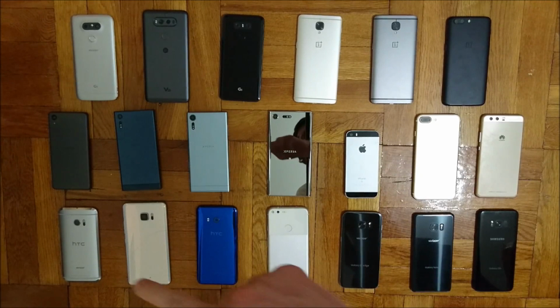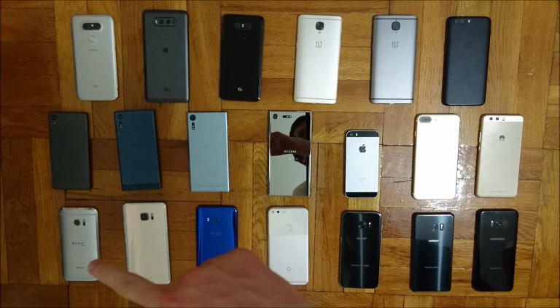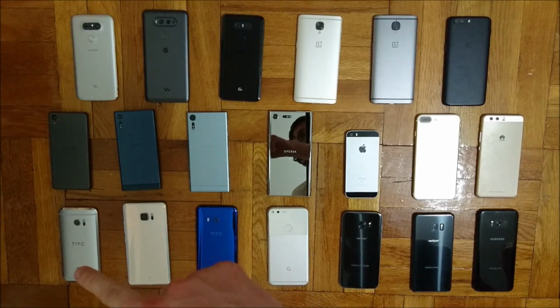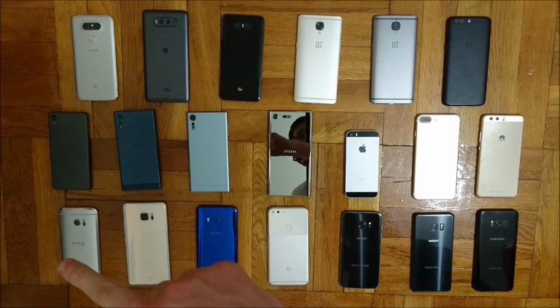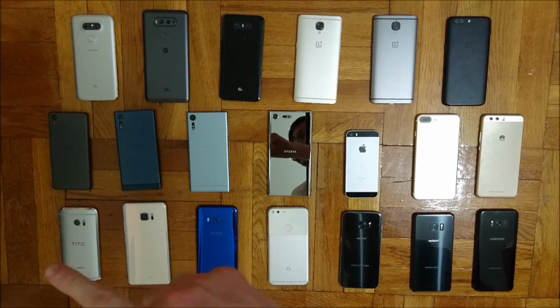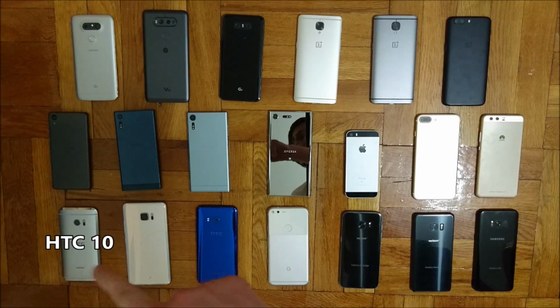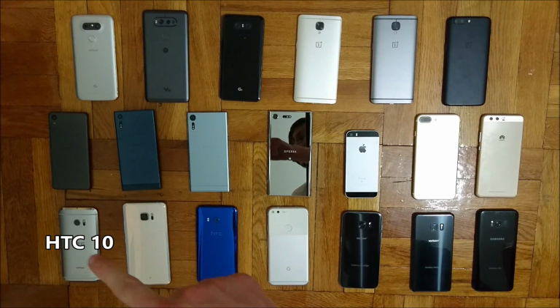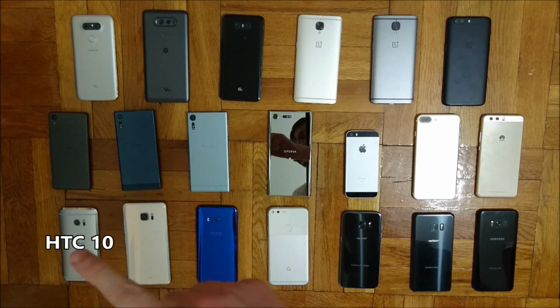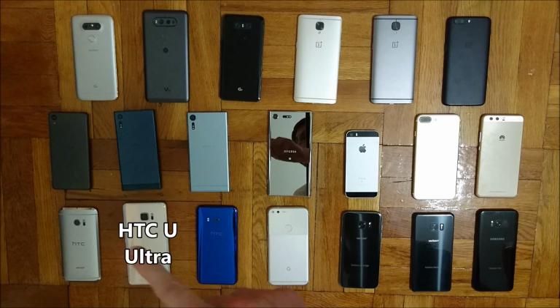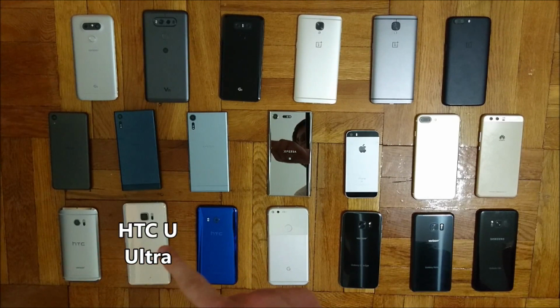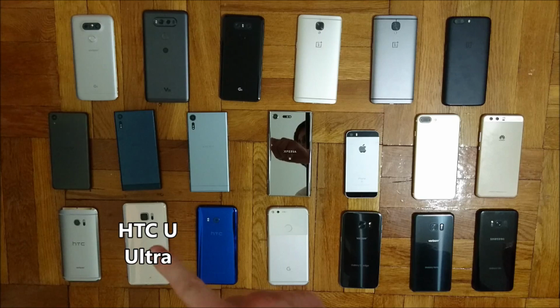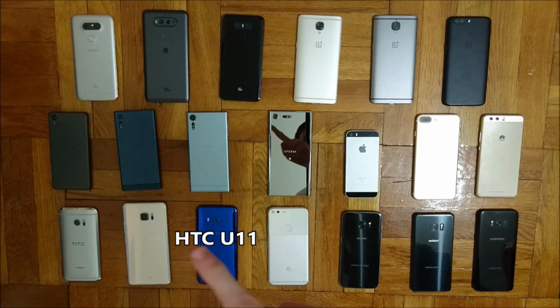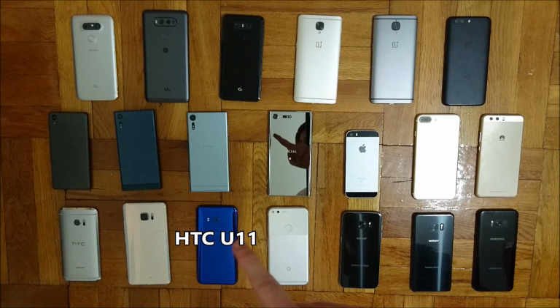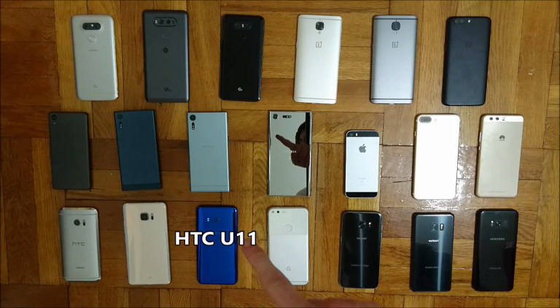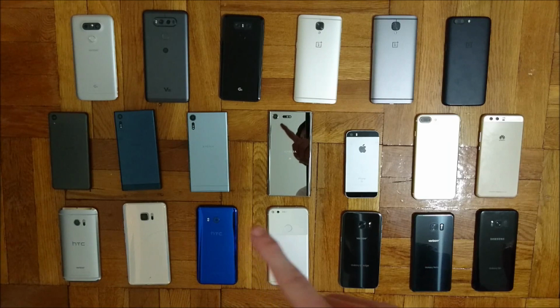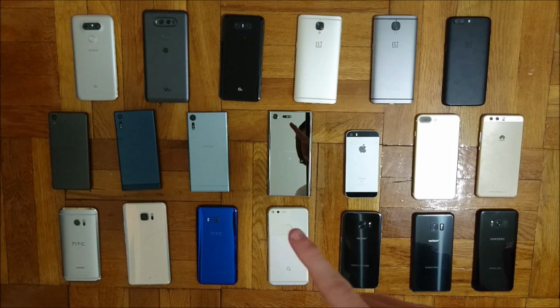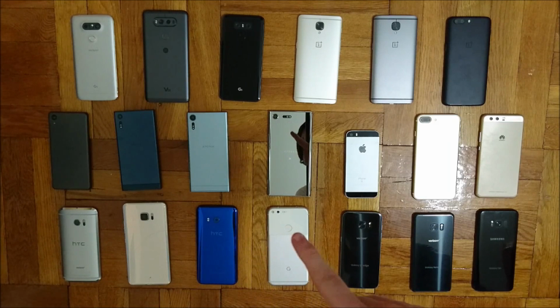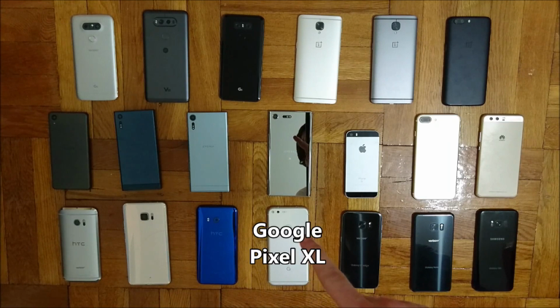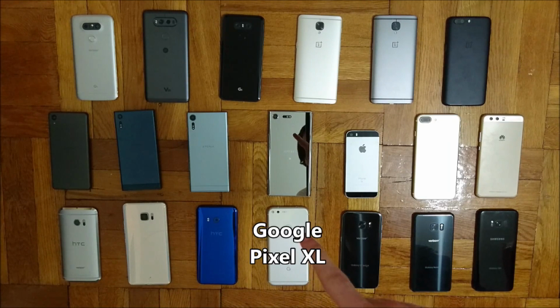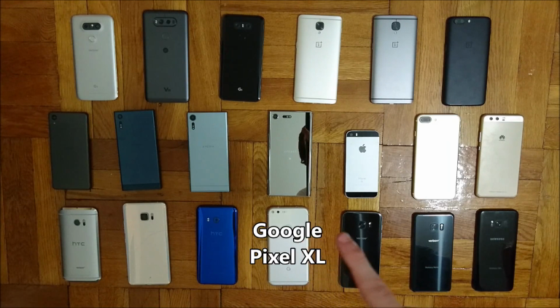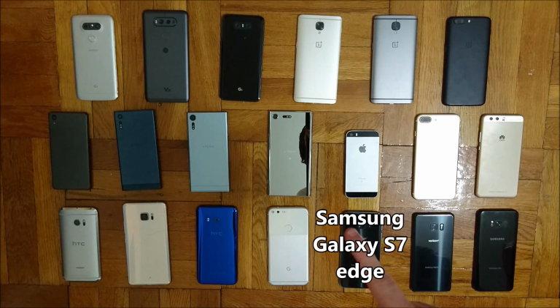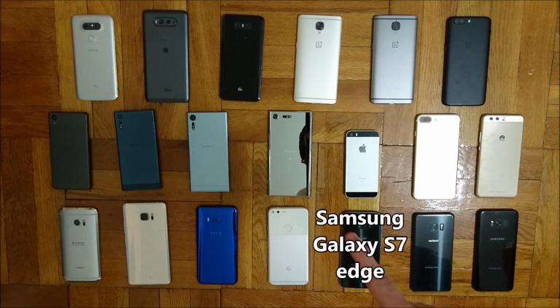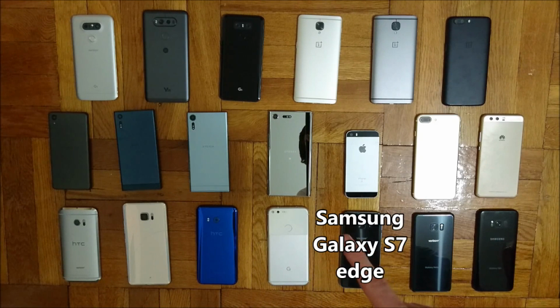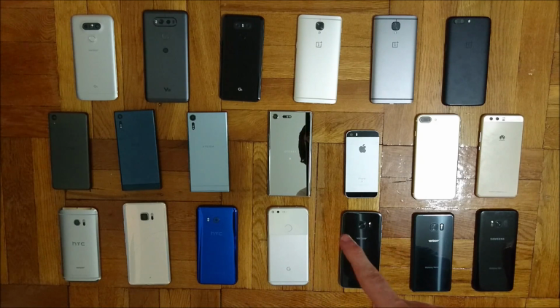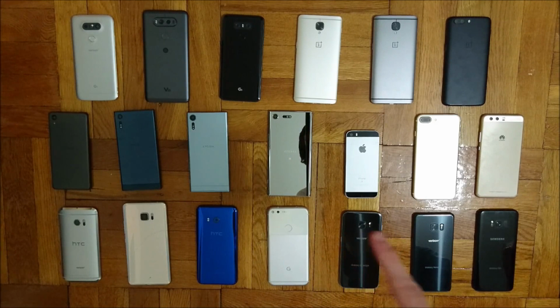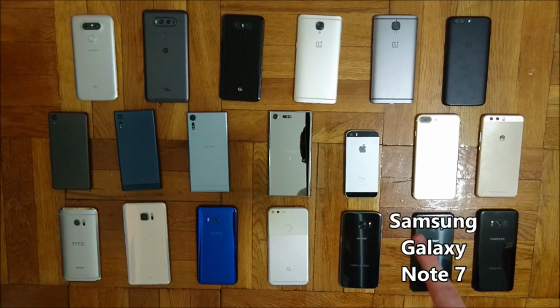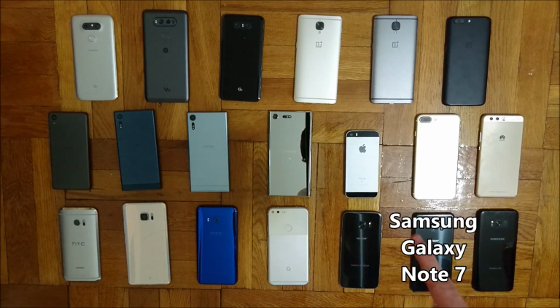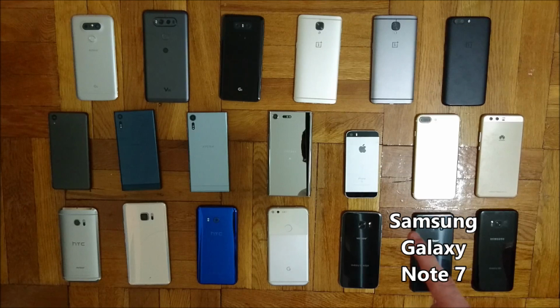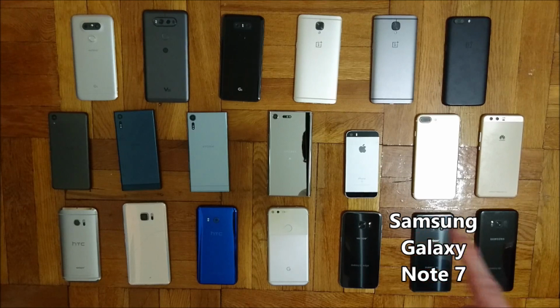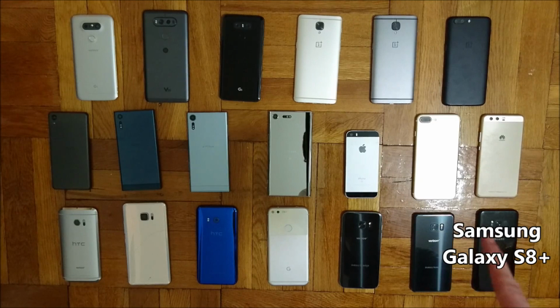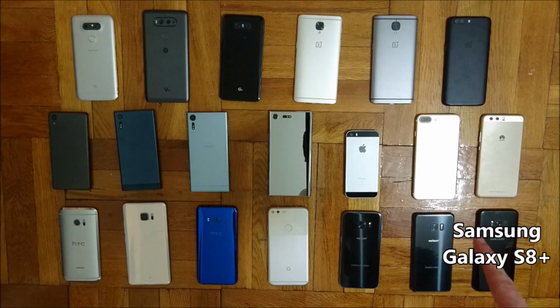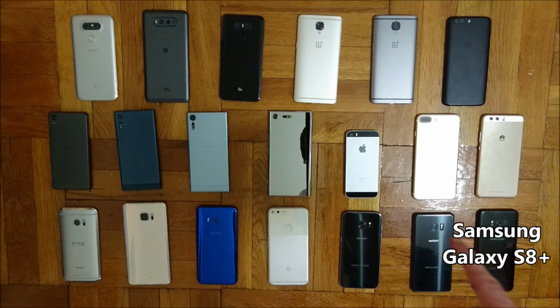Over here in the bottom left corner we have the HC10, the HCU Ultra, the HCU 11, the Google Pixel XL, the Samsung Galaxy S7 Edge, the Galaxy Note 7, and the Galaxy S8 Plus.